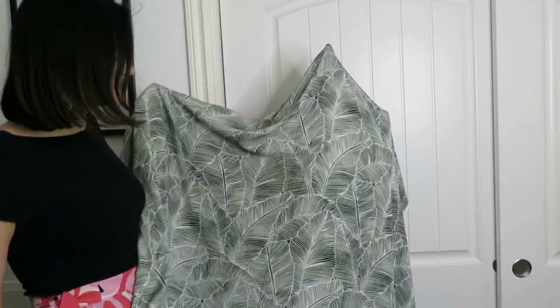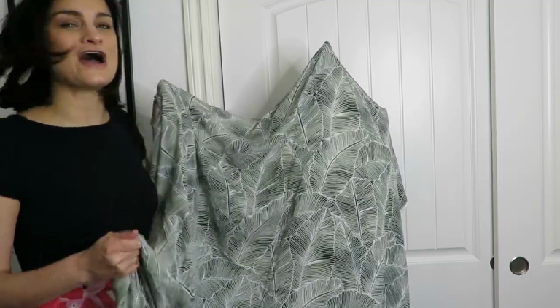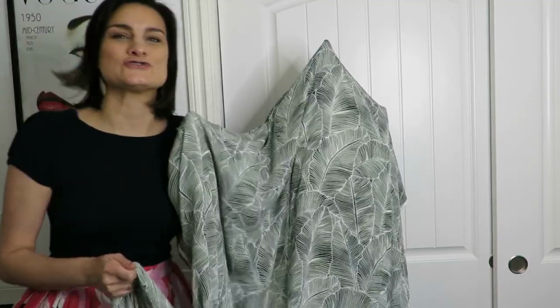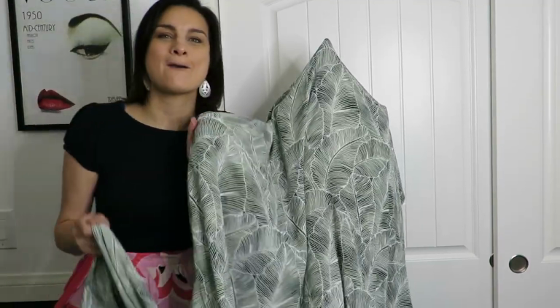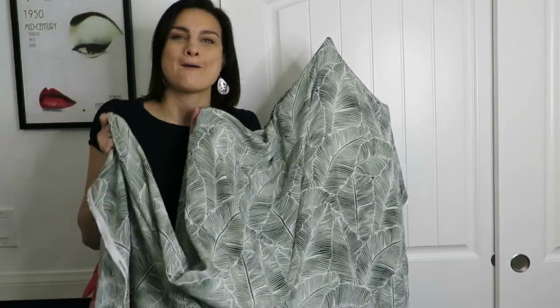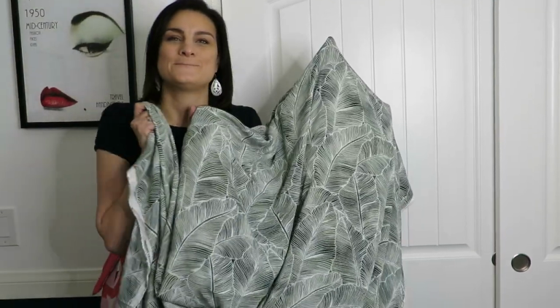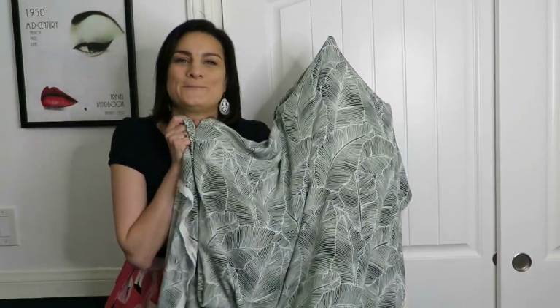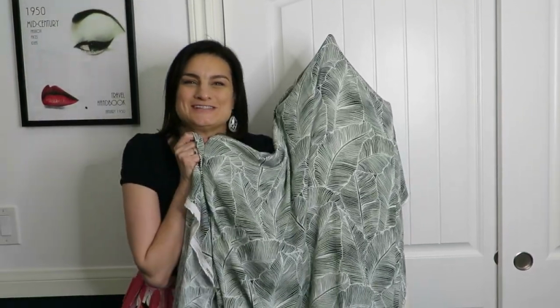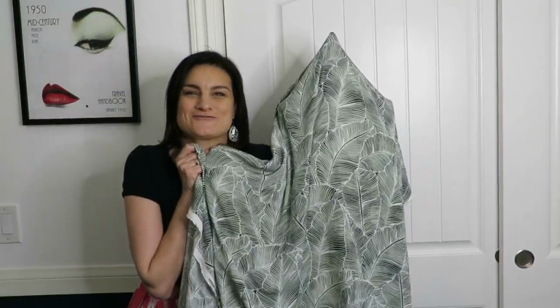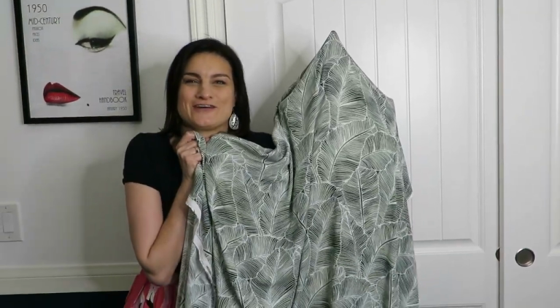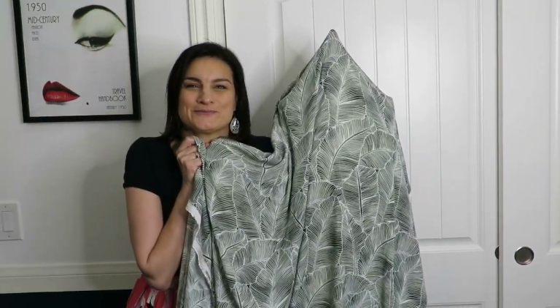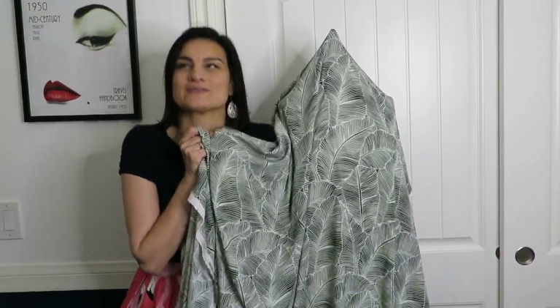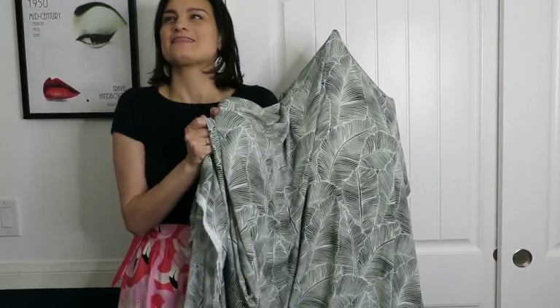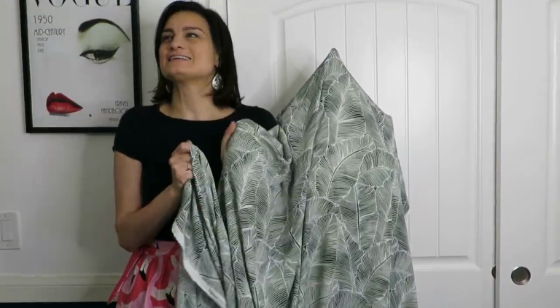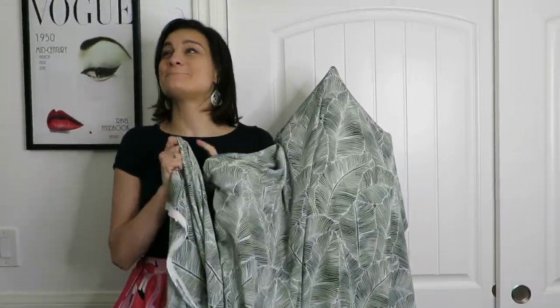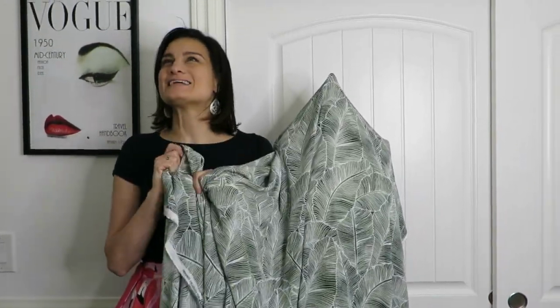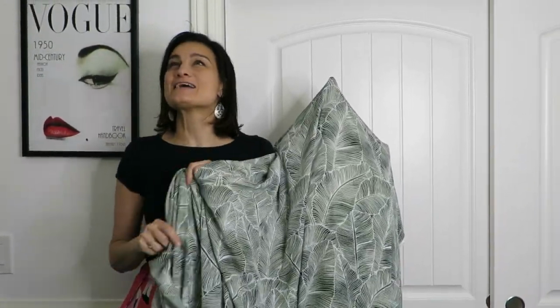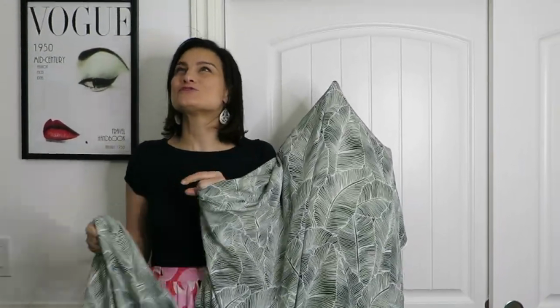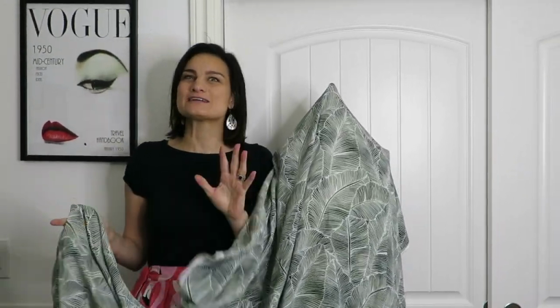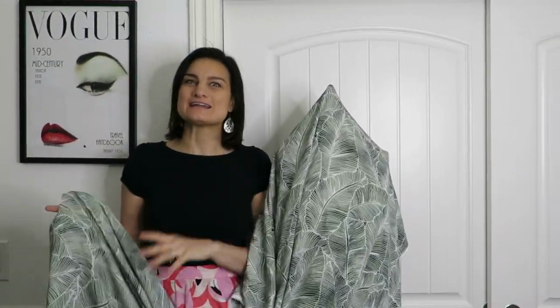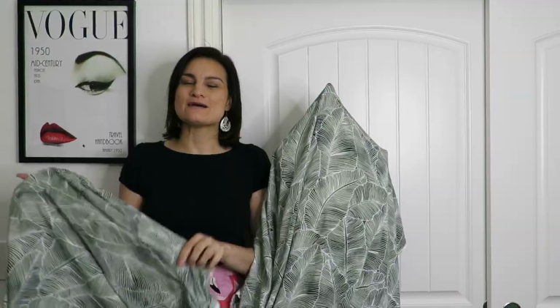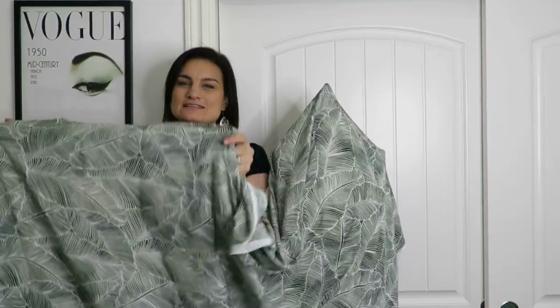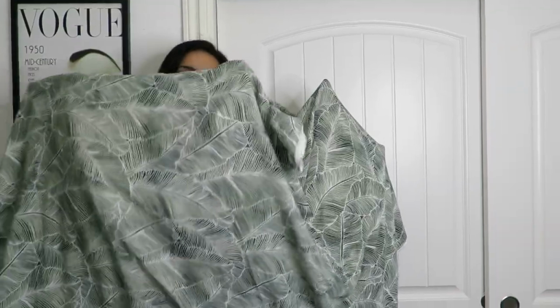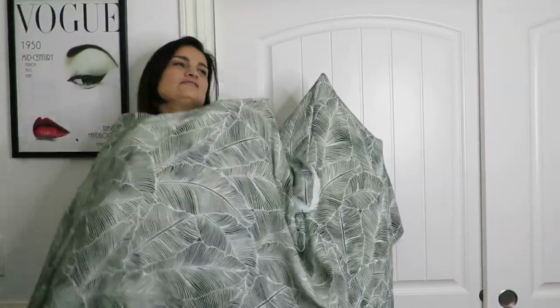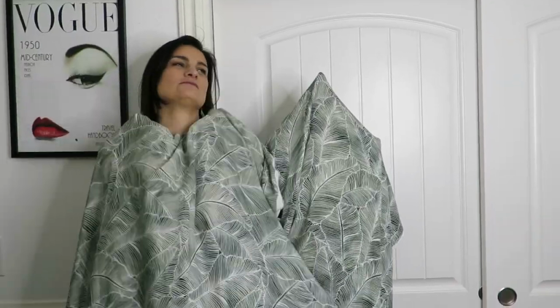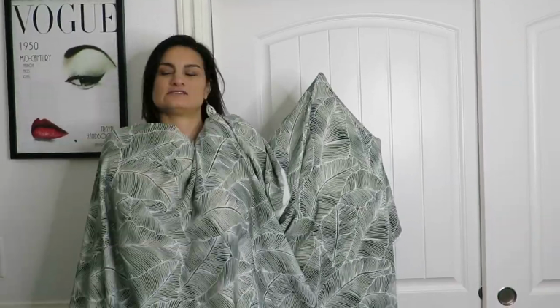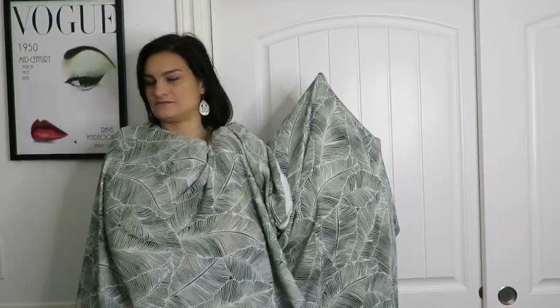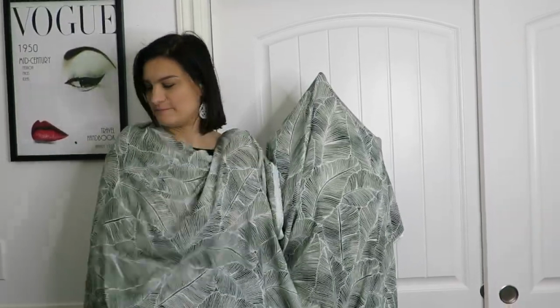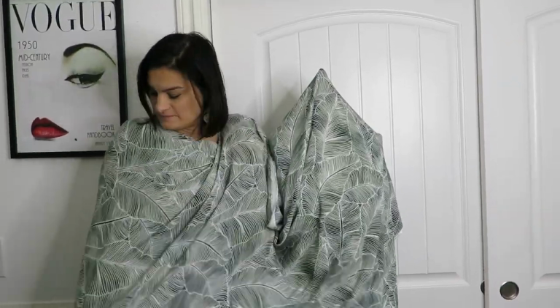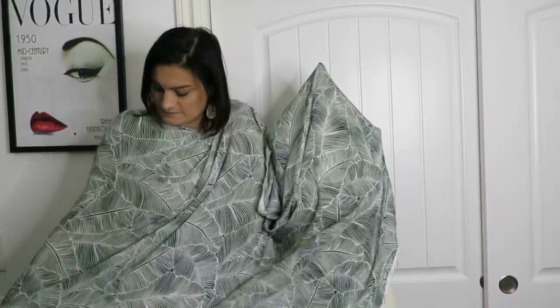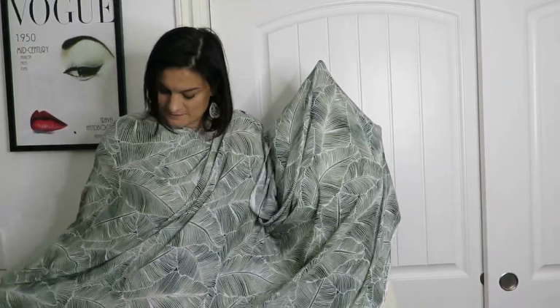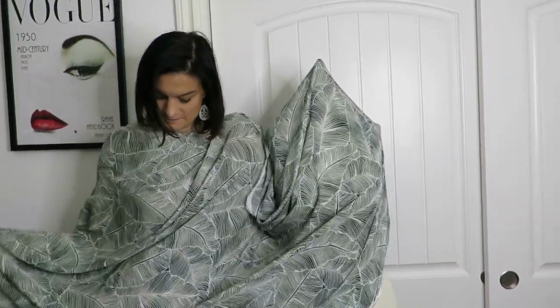This is 100% rayon. That is the best. I am super excited about this - it's just the perfect summertime fabric.